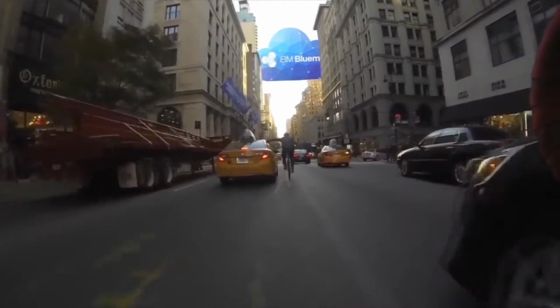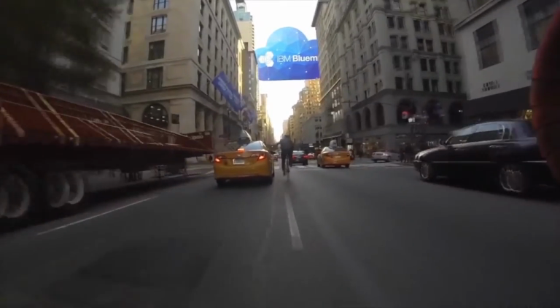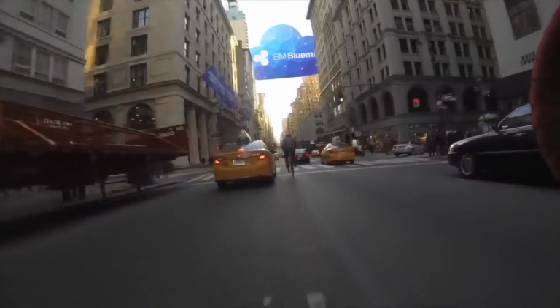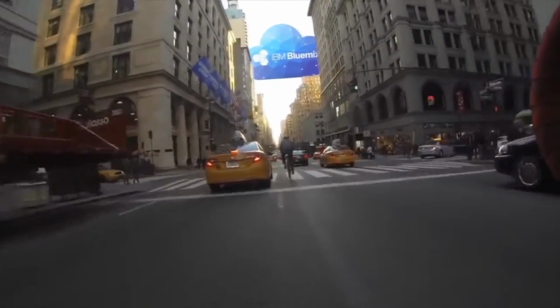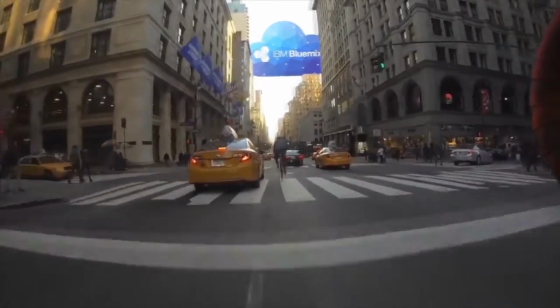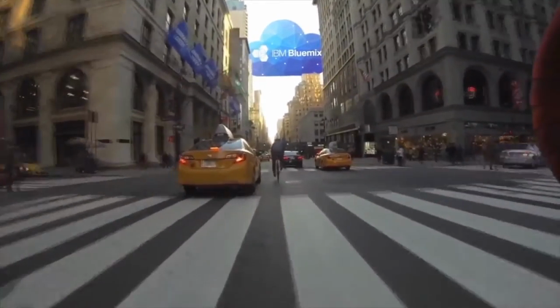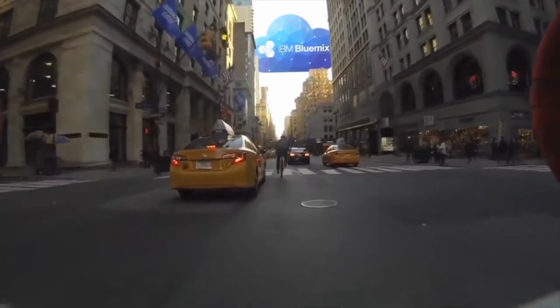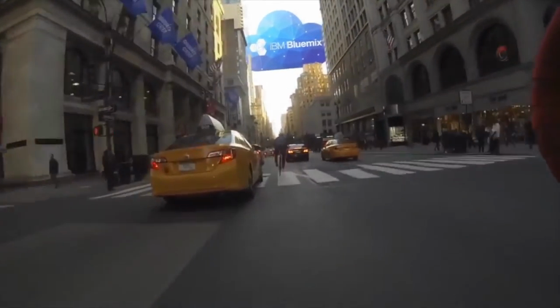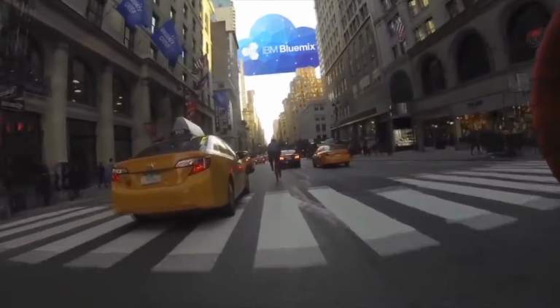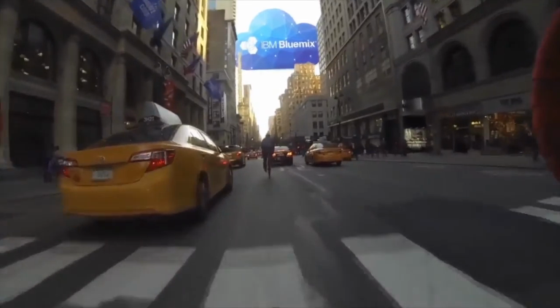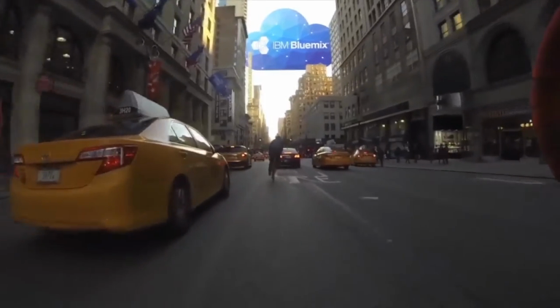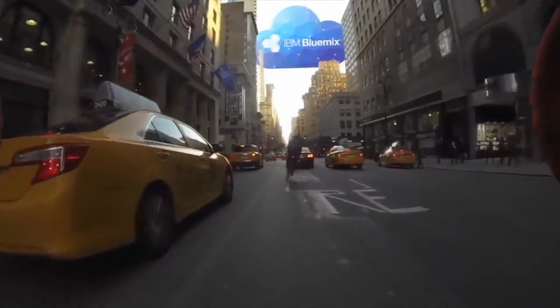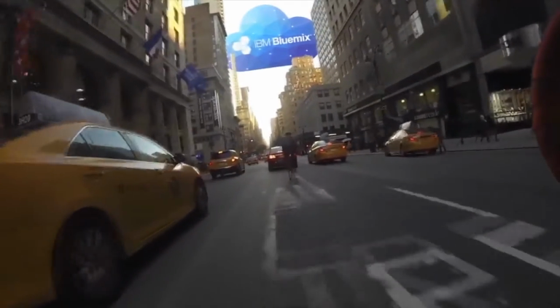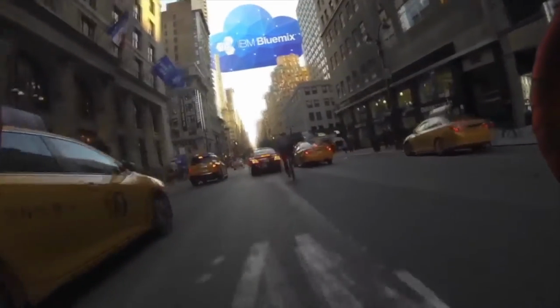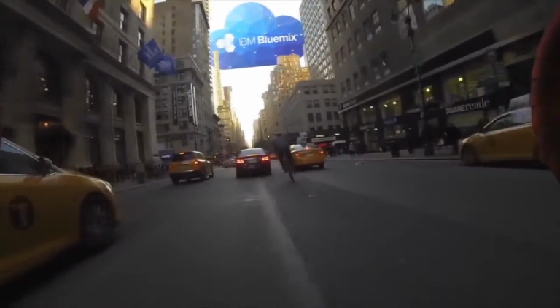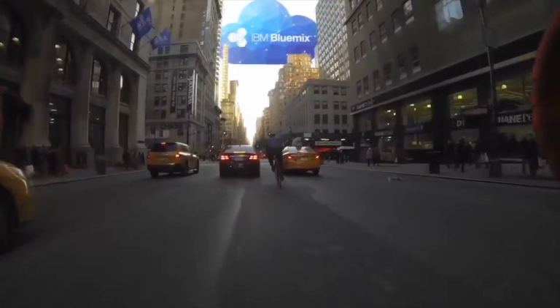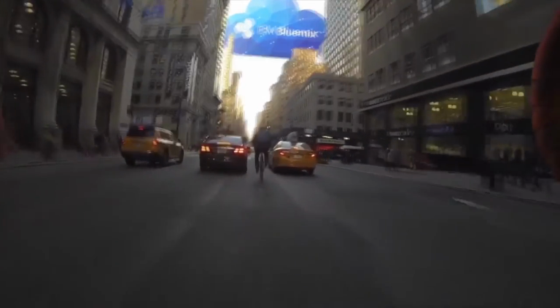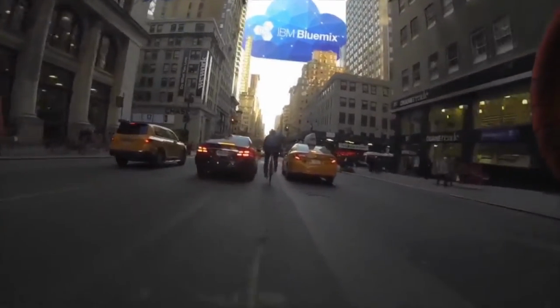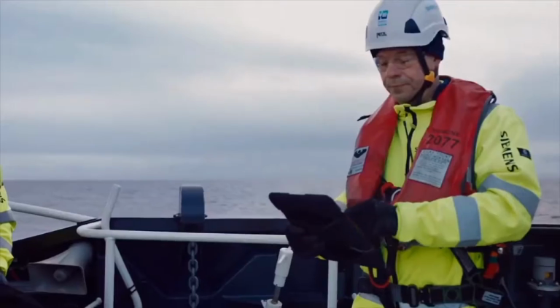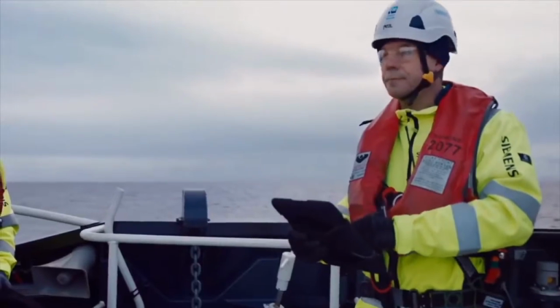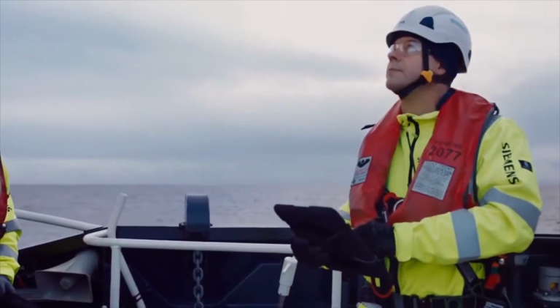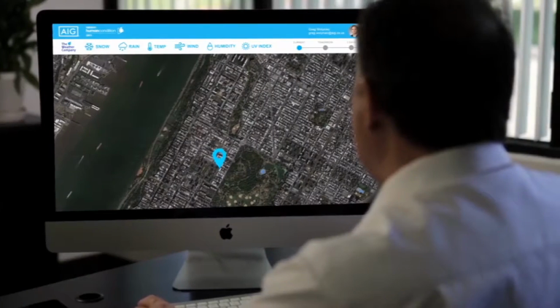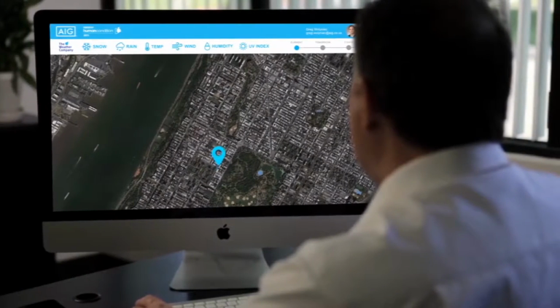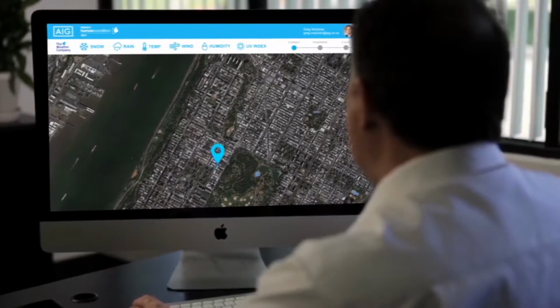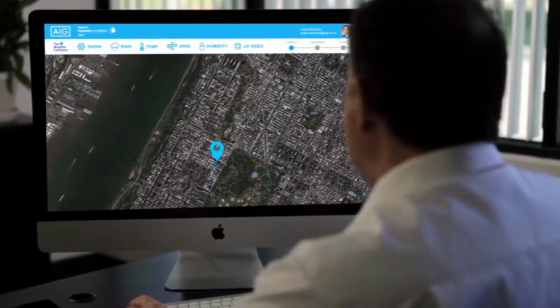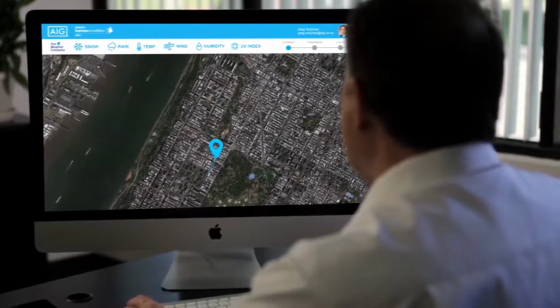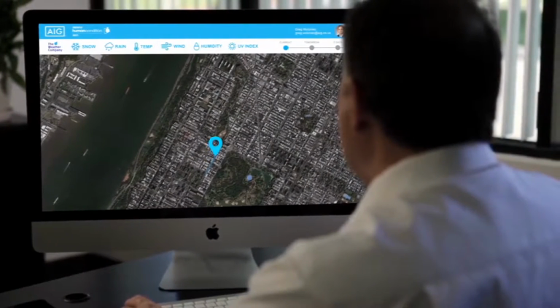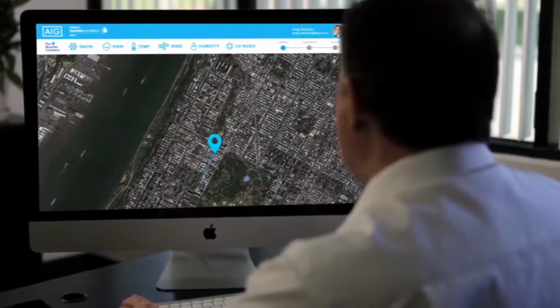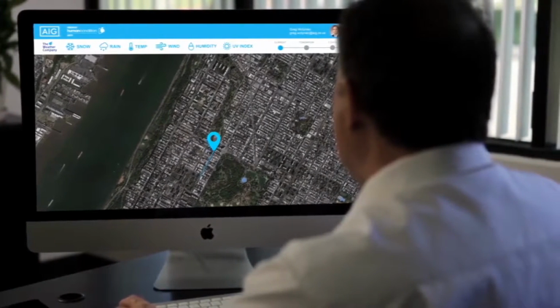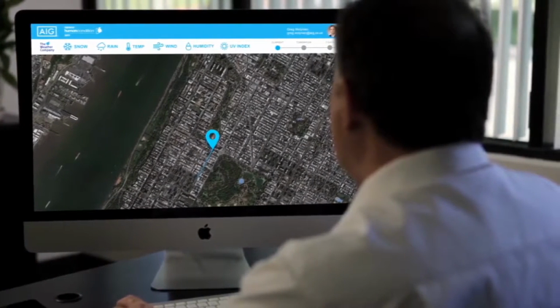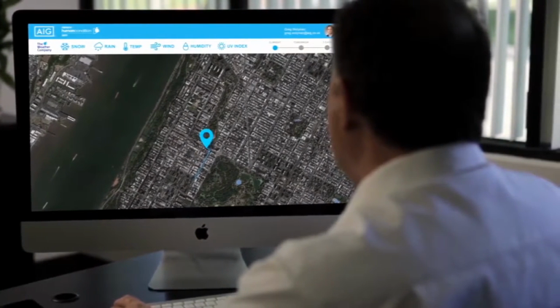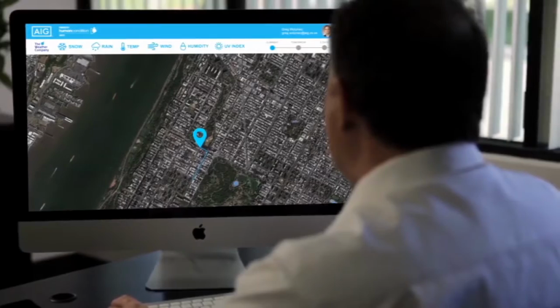Insights are computed from incoming data streams within the cloud and are pulled into our actionable insights dashboard, which can be accessed either on a mobile device or on a desktop computer for a quick read of the data that matters most in any given situation.